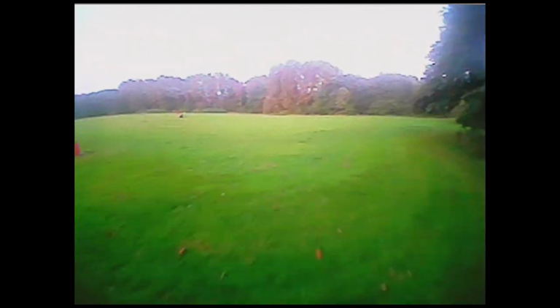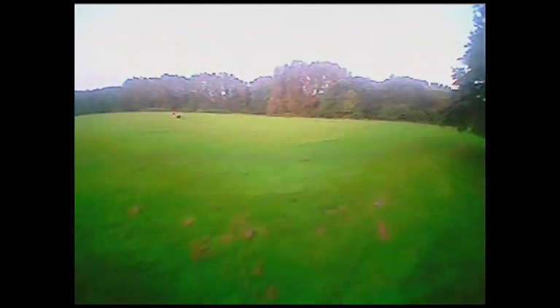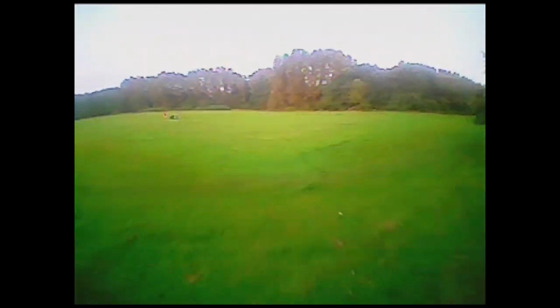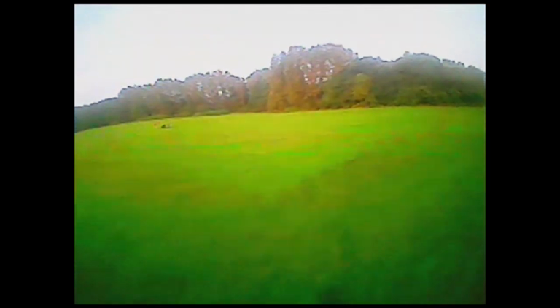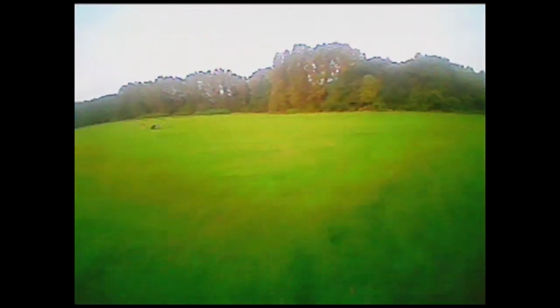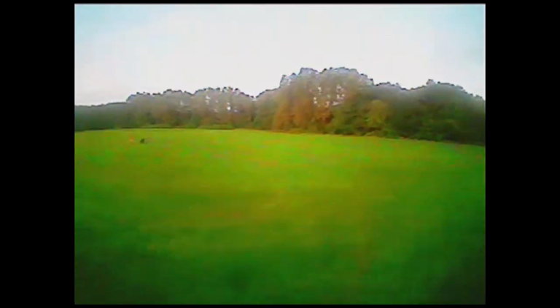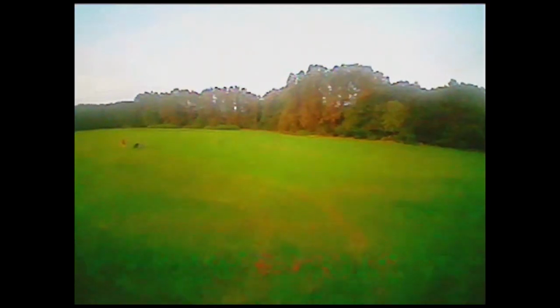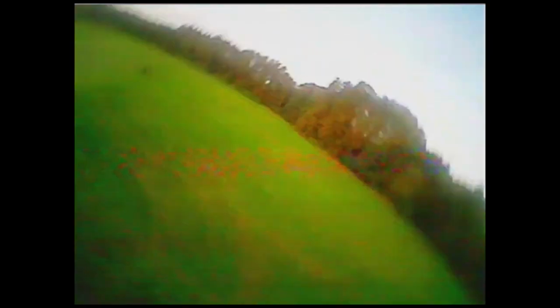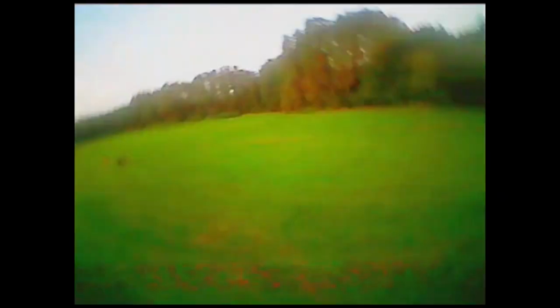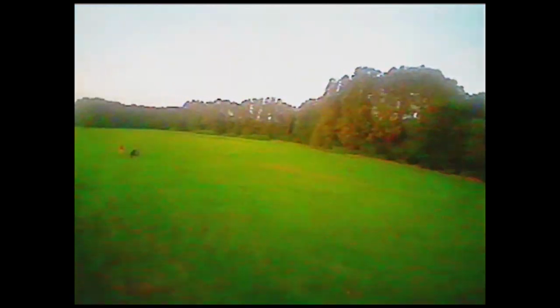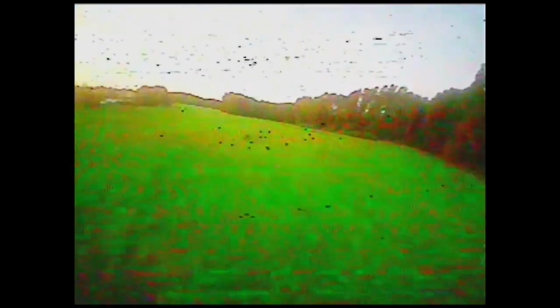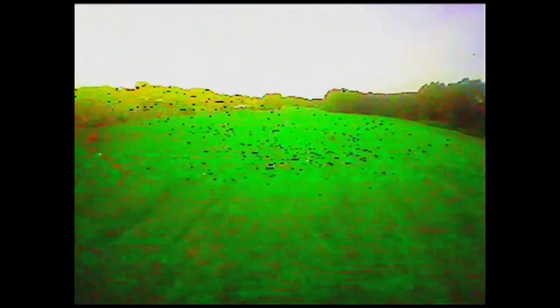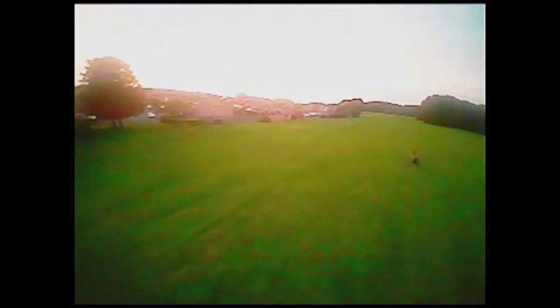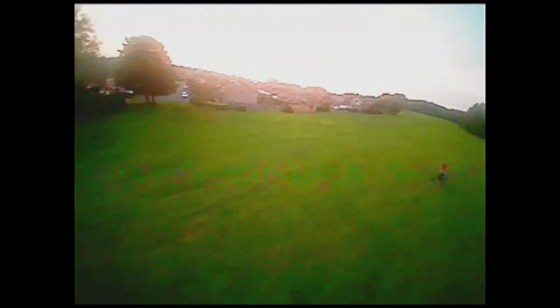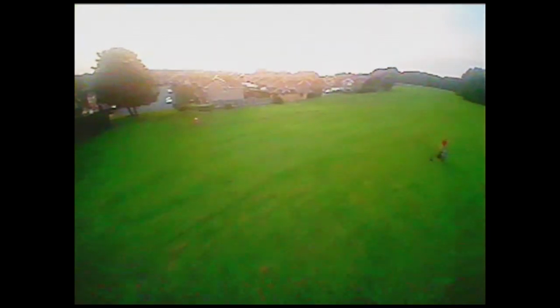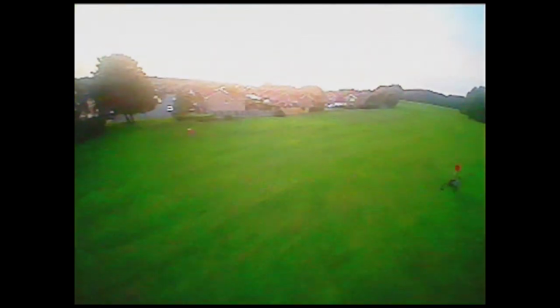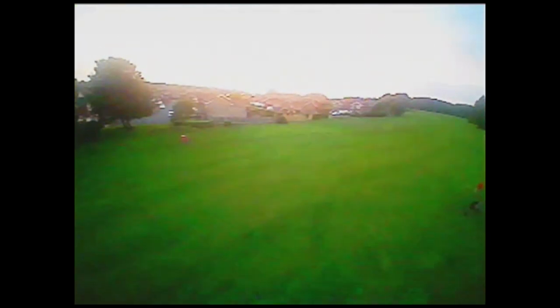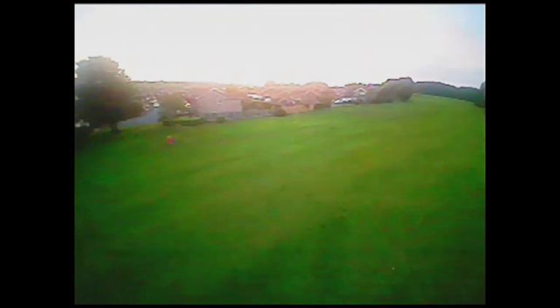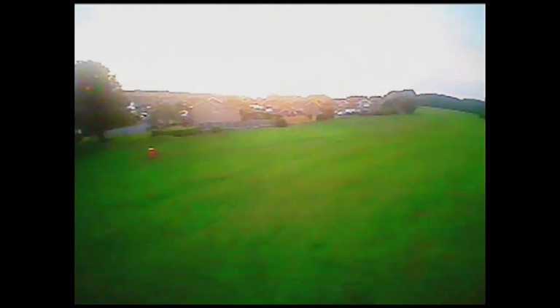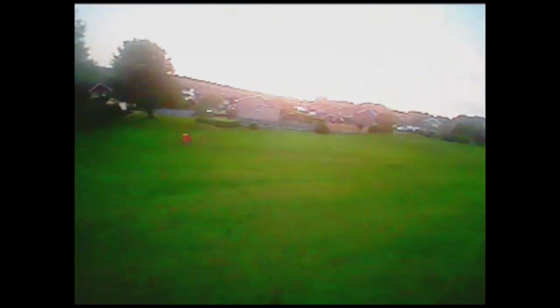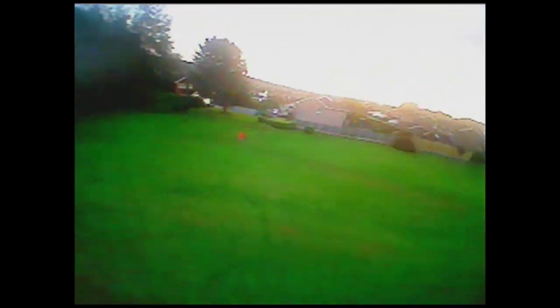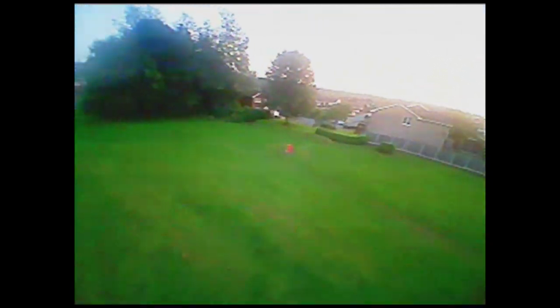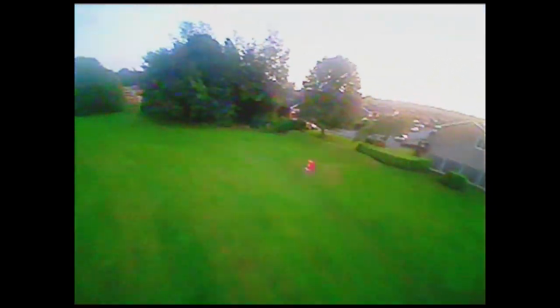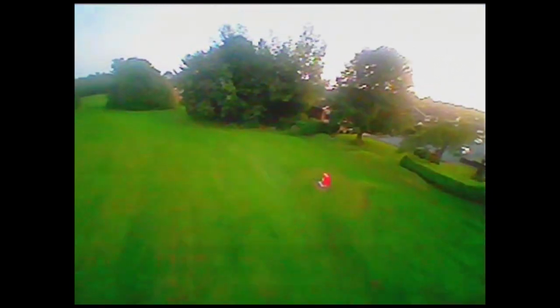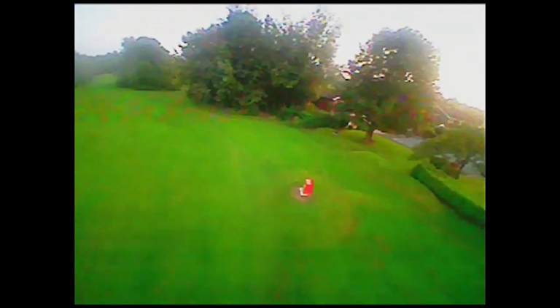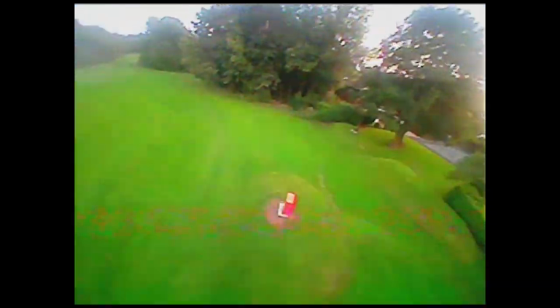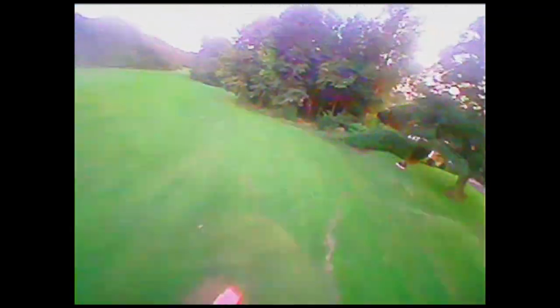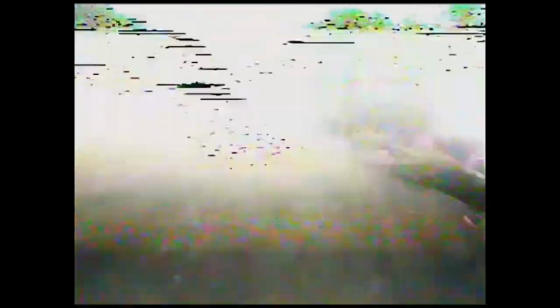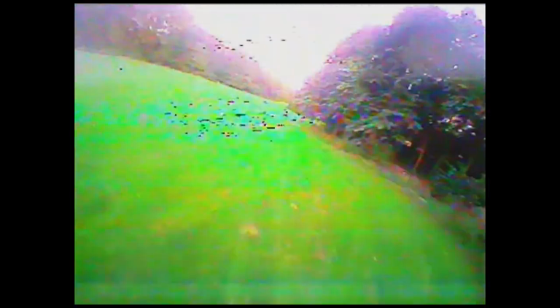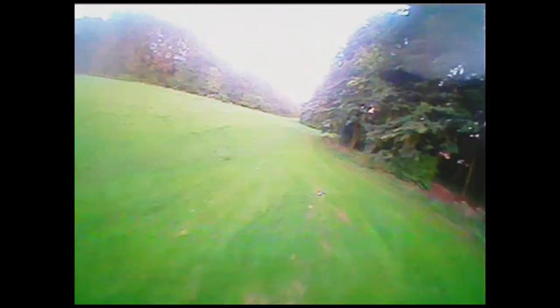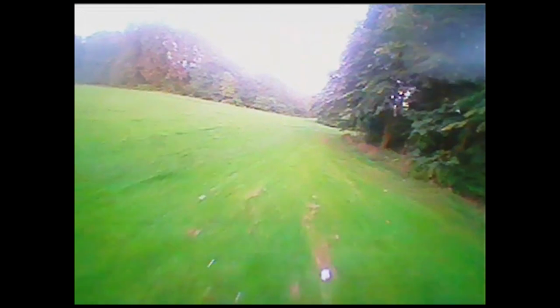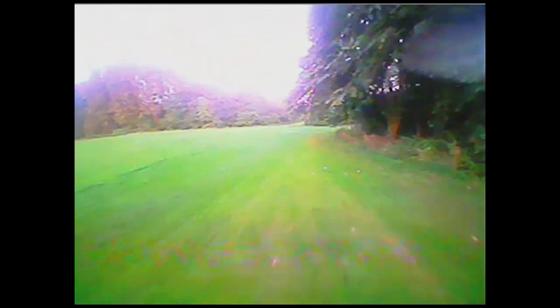Interestingly, I strapped the Xiaomi Yi camera to my head to try and record the flight as well, and this caused huge RF noise and gave me a very limited range. This is why I am only showing you the DVR footage taken from the camera app on the phone.